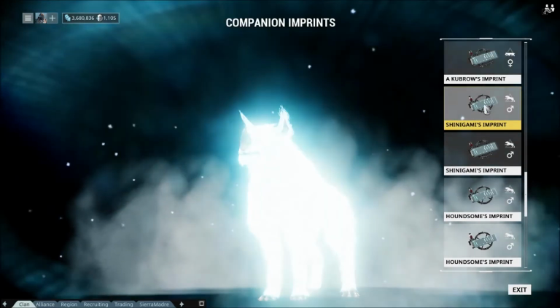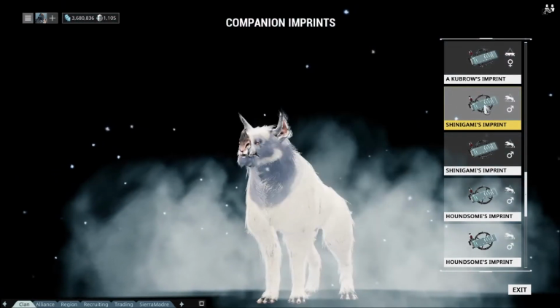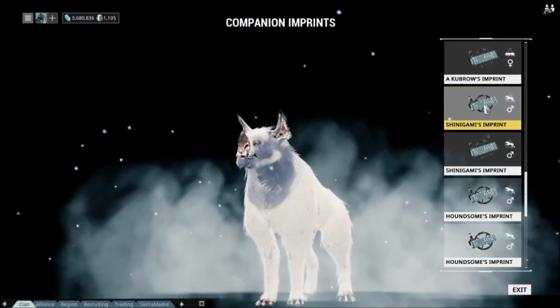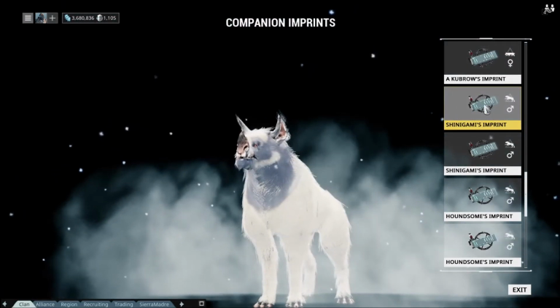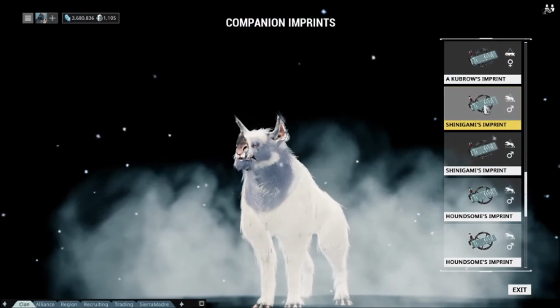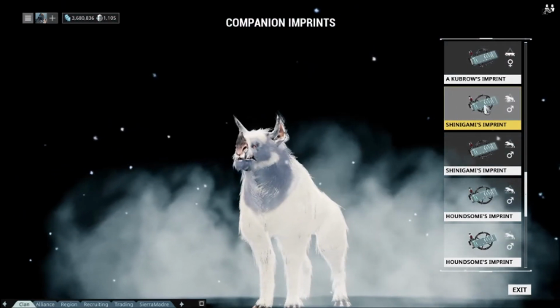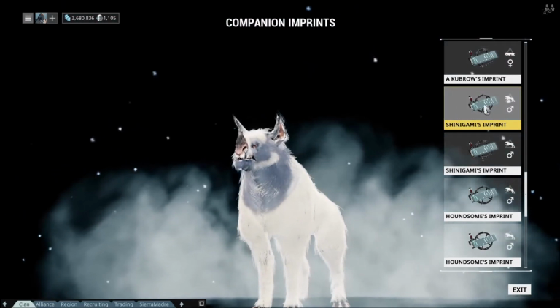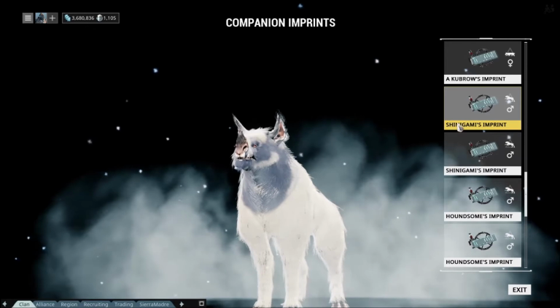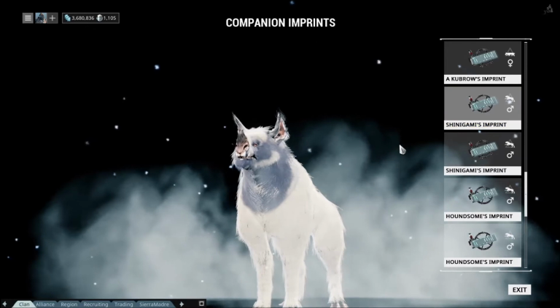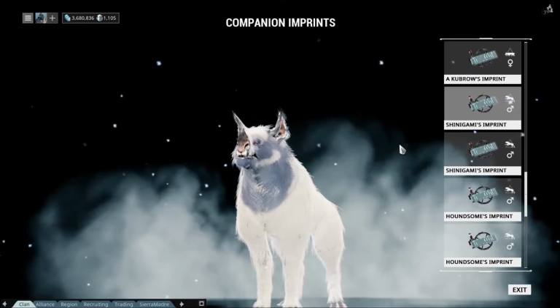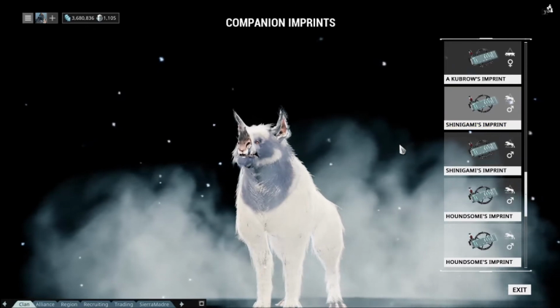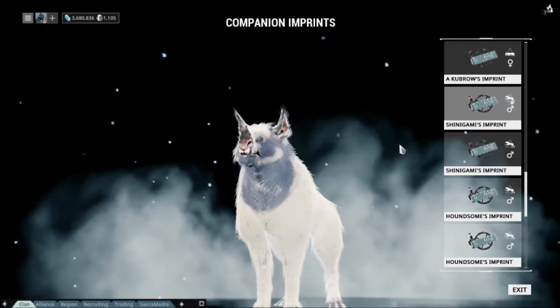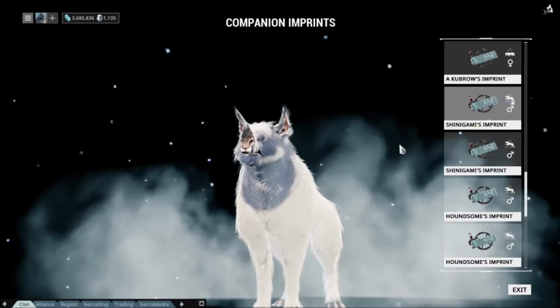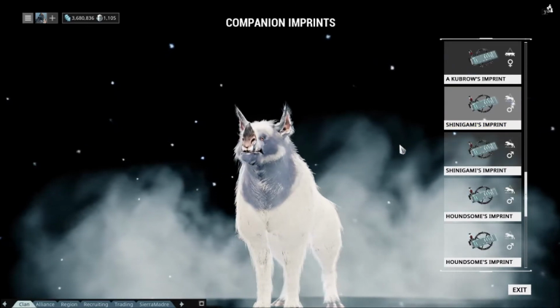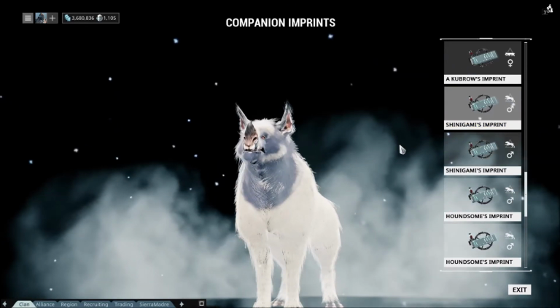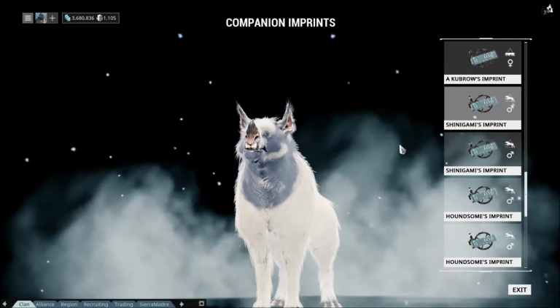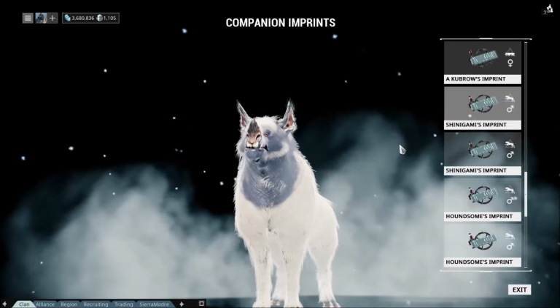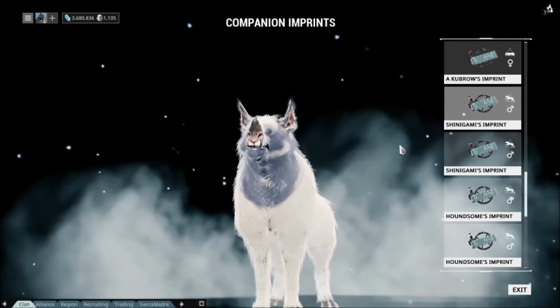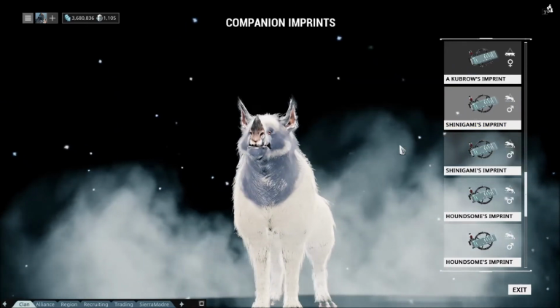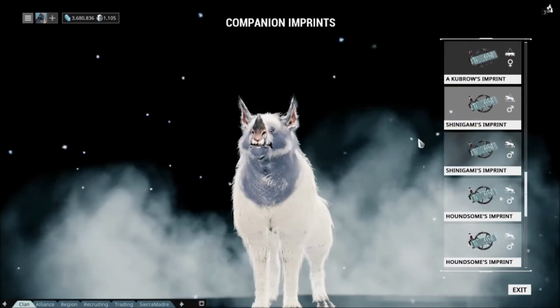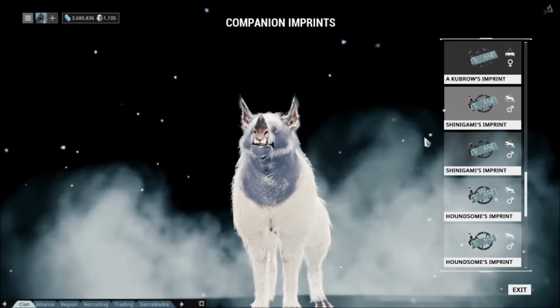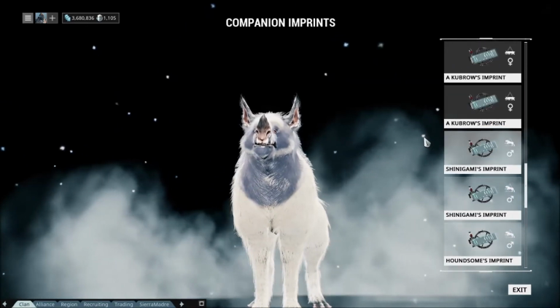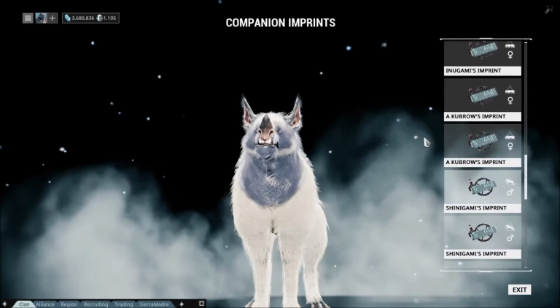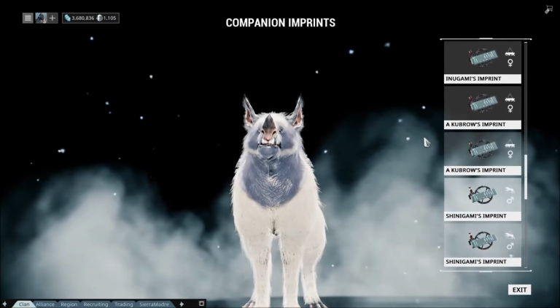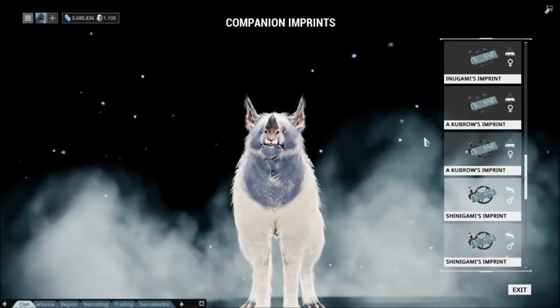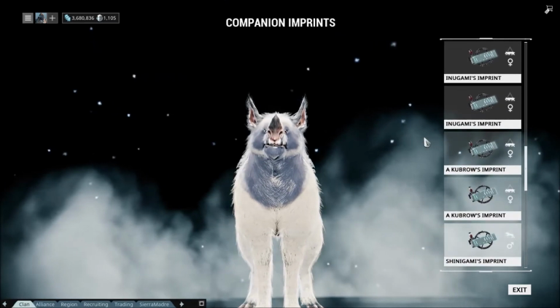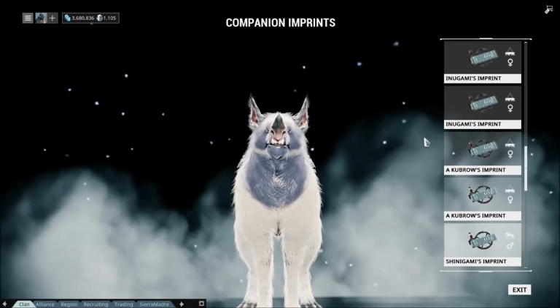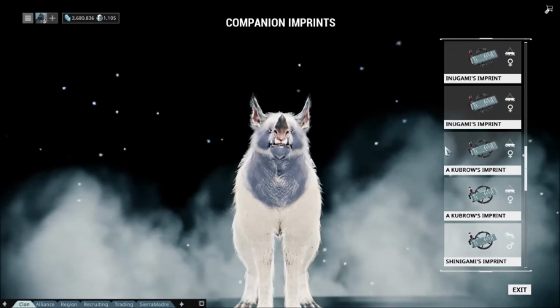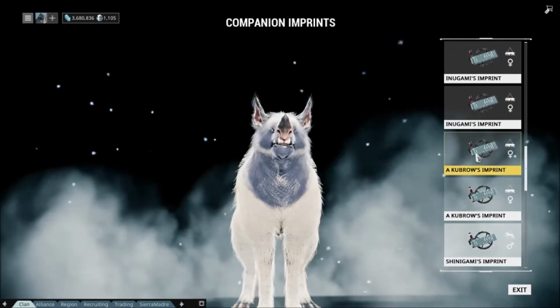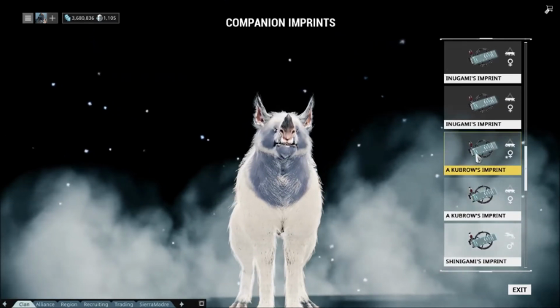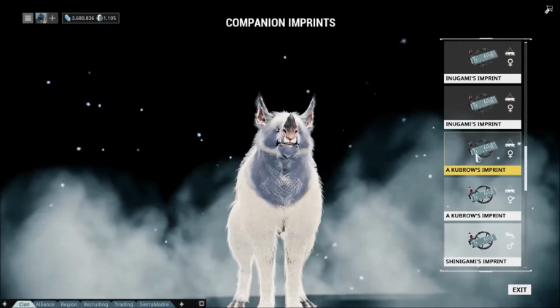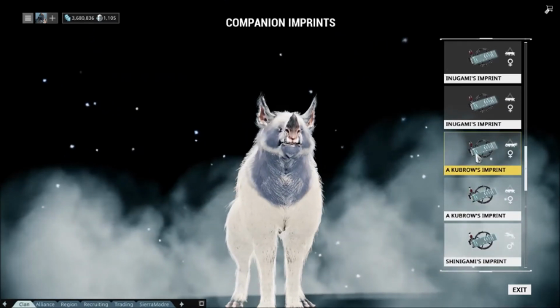Then I got Shinigami, my domino. He's pretty cool too. I'd probably want a good amount of plat for him just because I'm pretty sure domino is the second most rare.